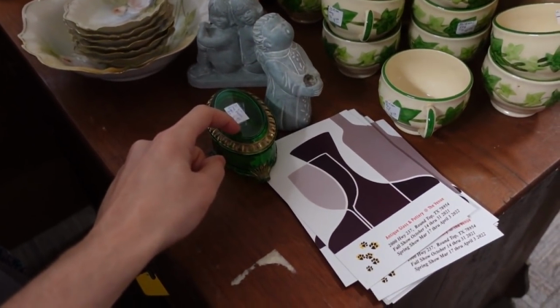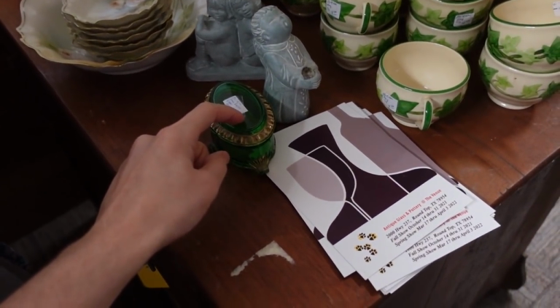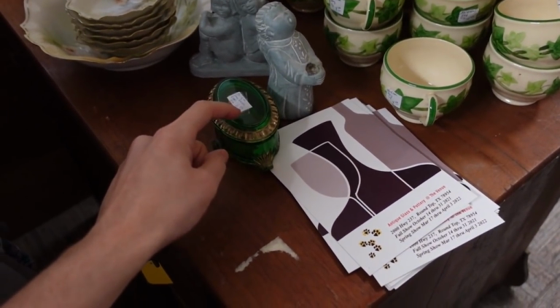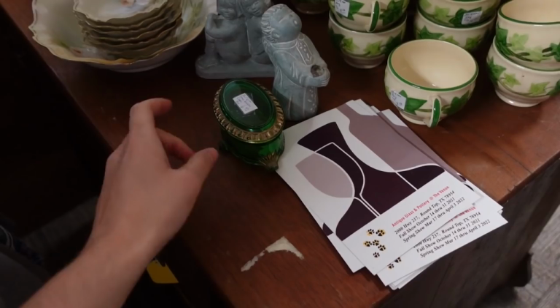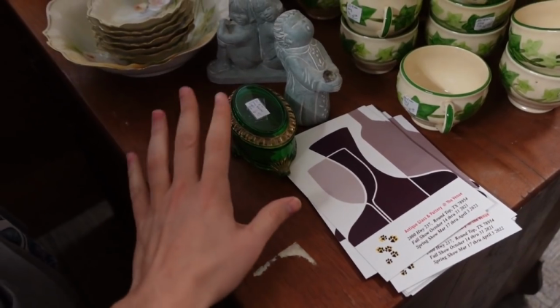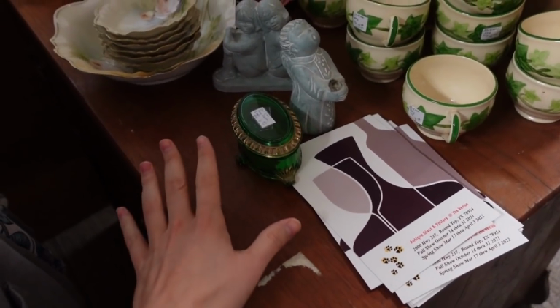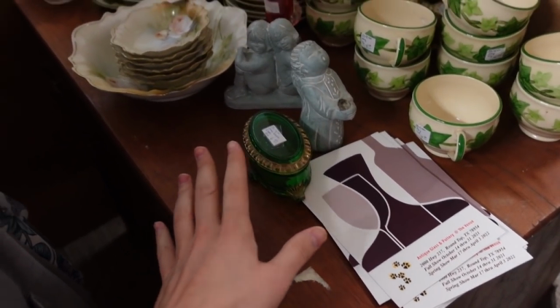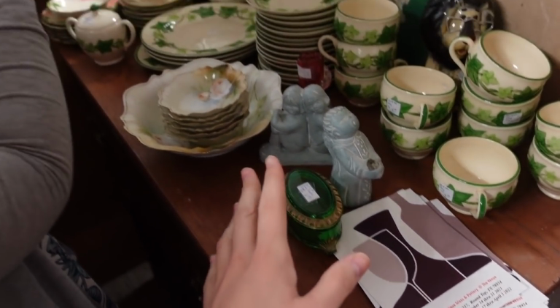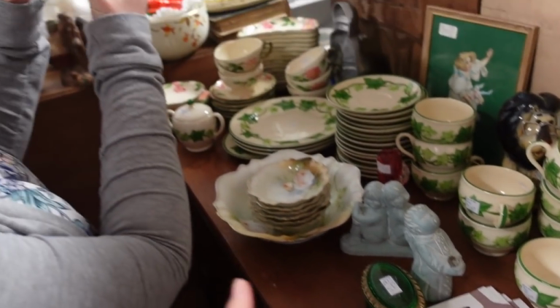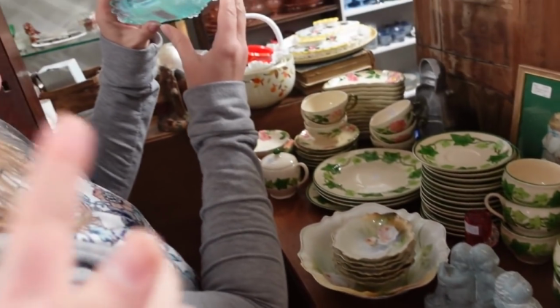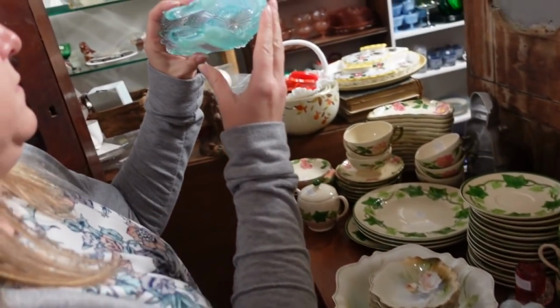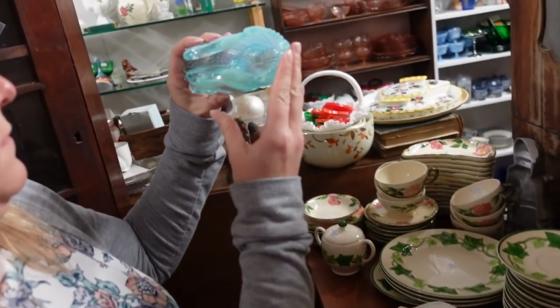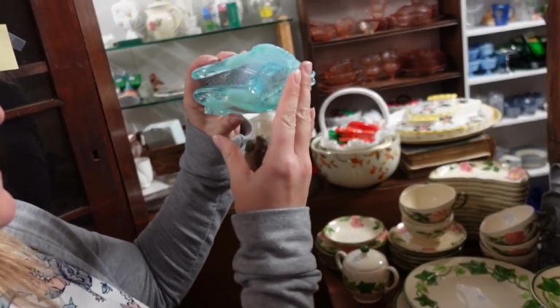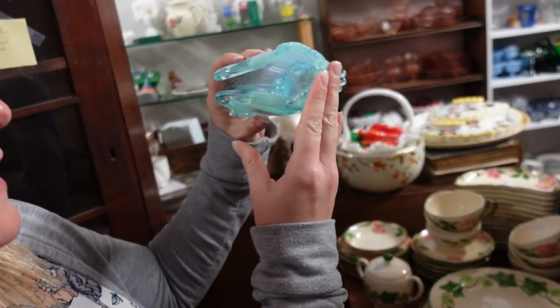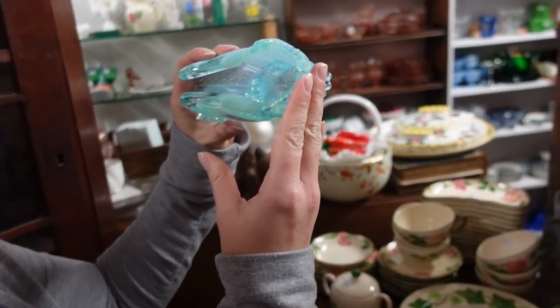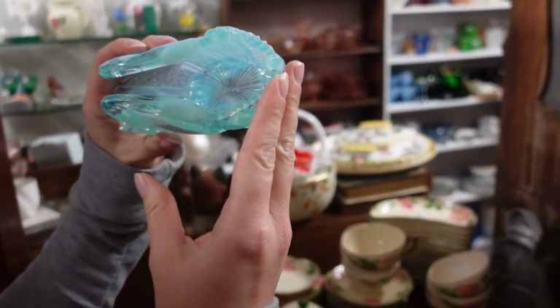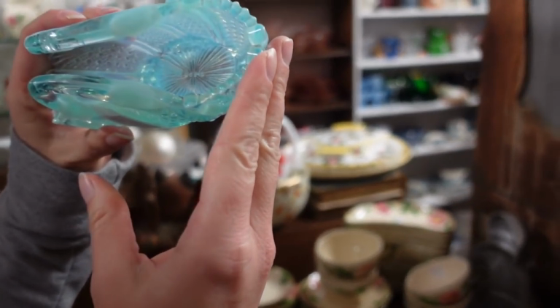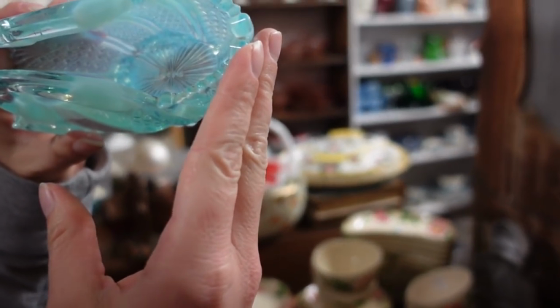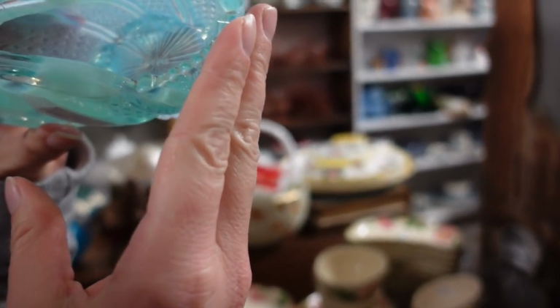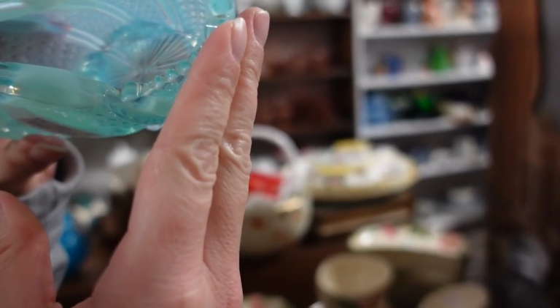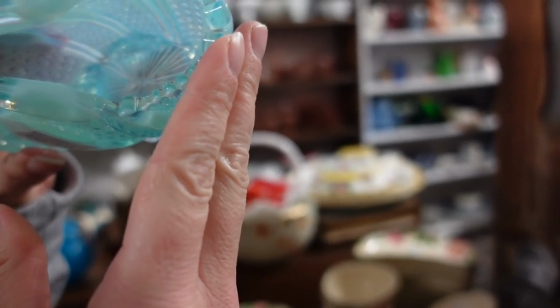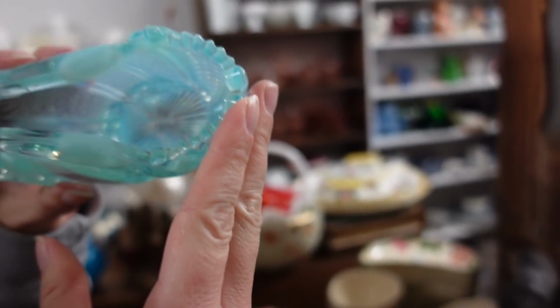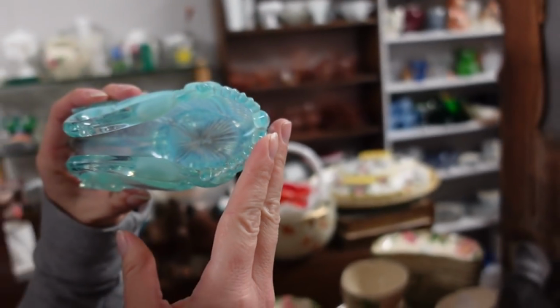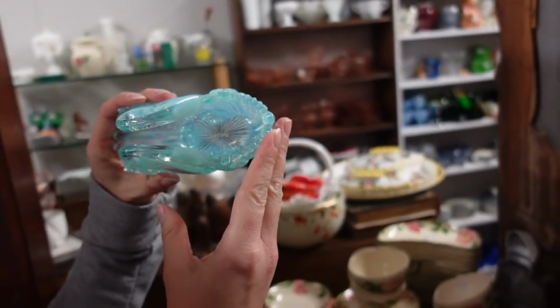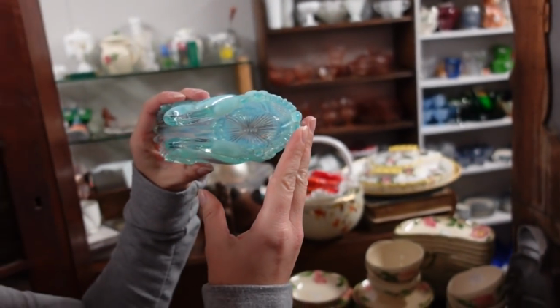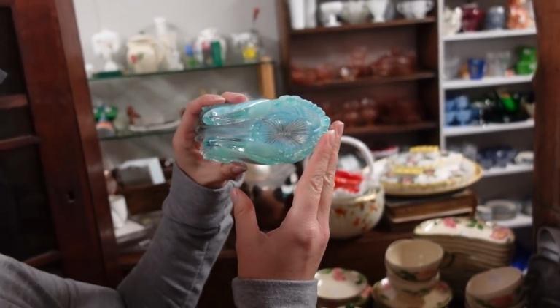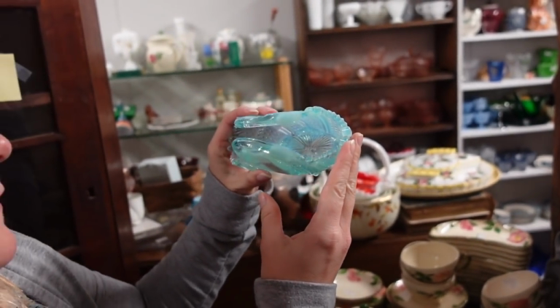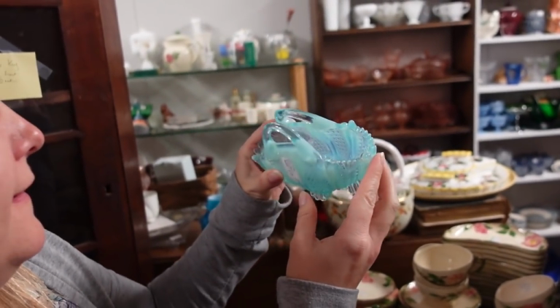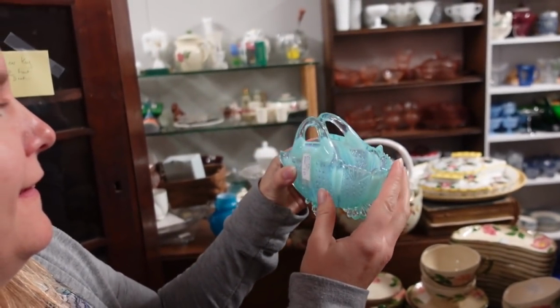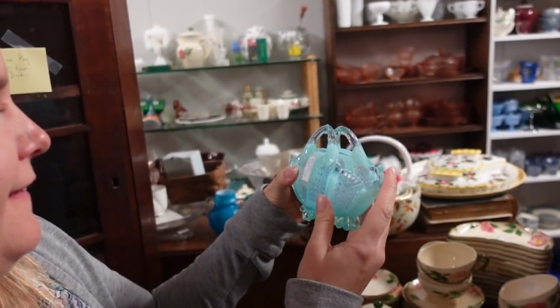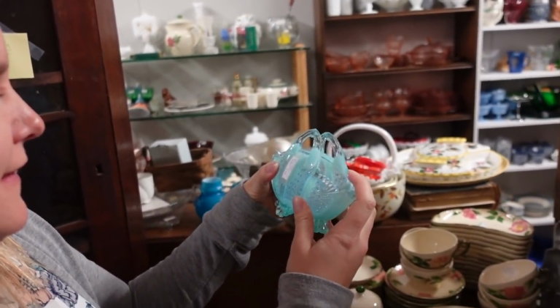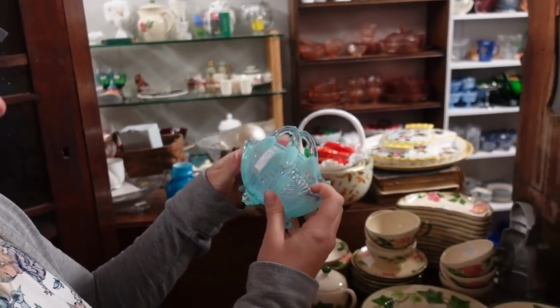I didn't pick it up yet, but it's beautiful. What does that say? Numbers — I love numbers. But there's letters too. I love letters.